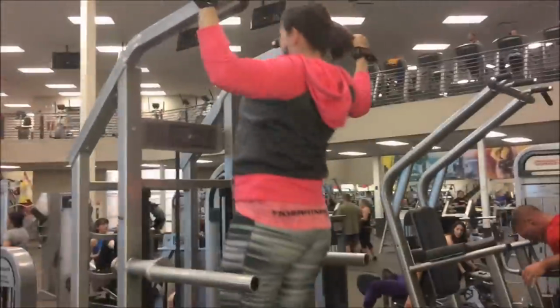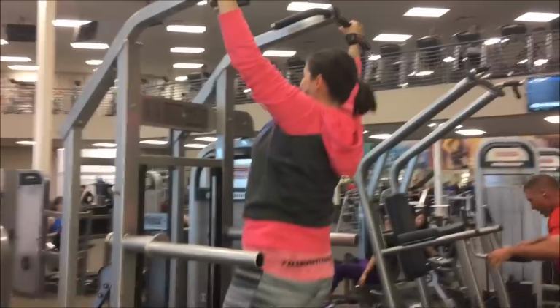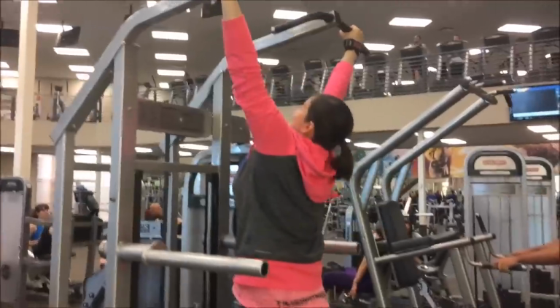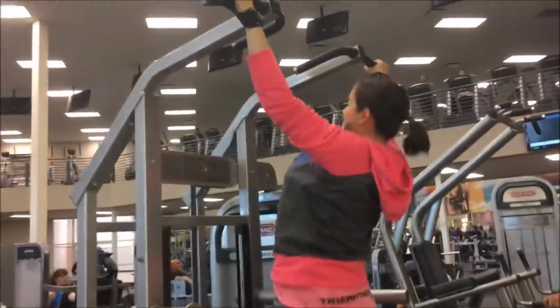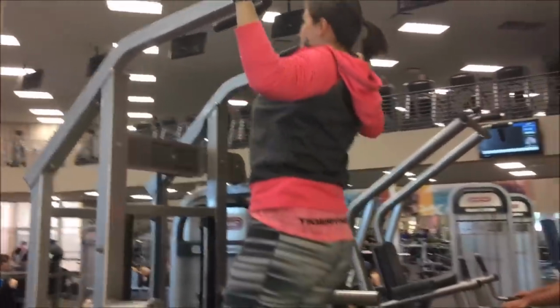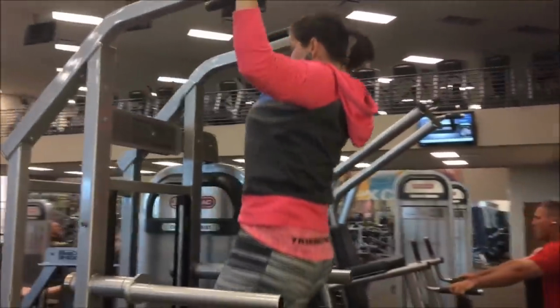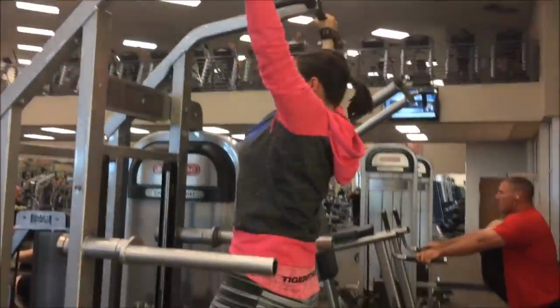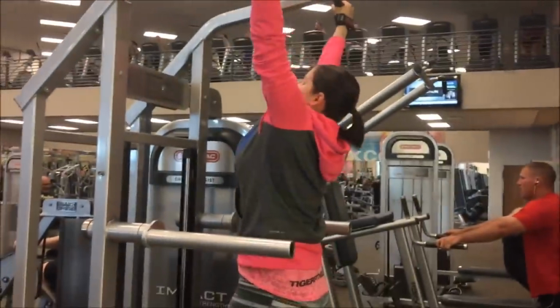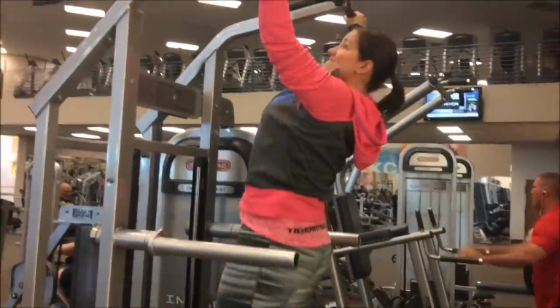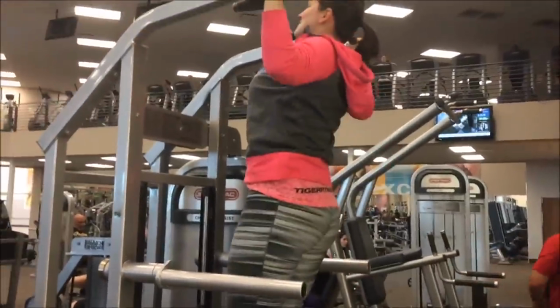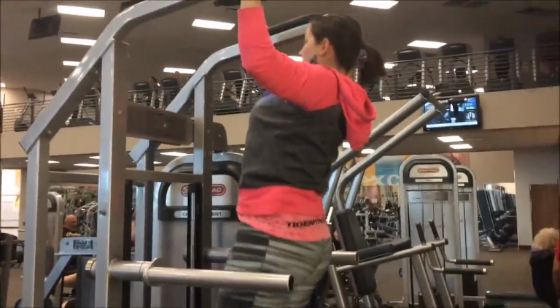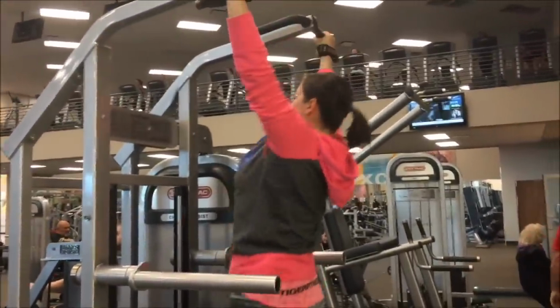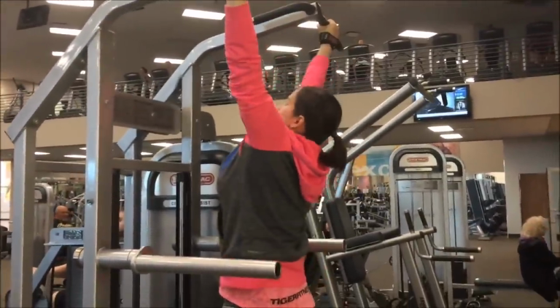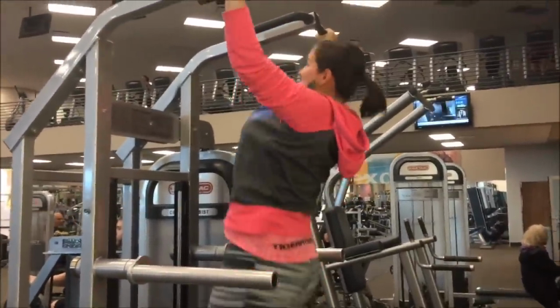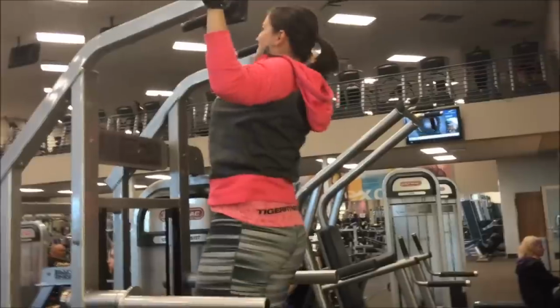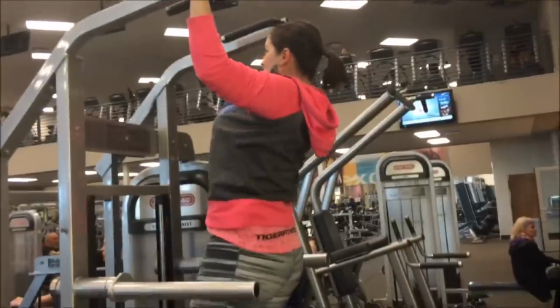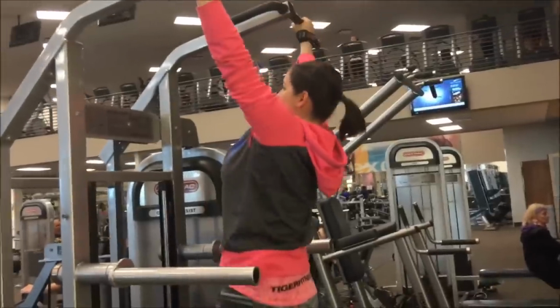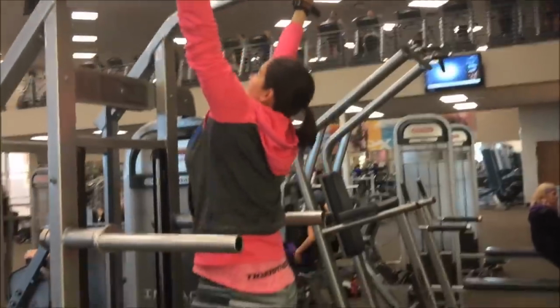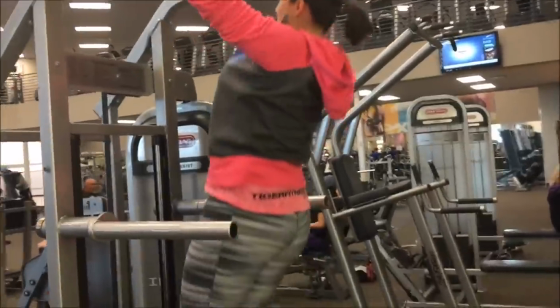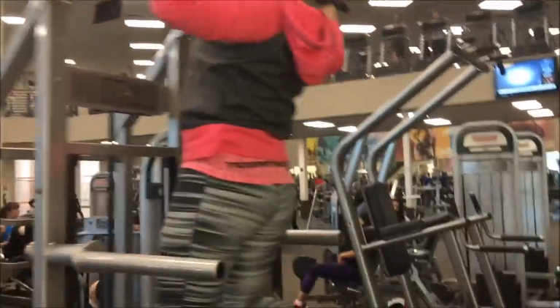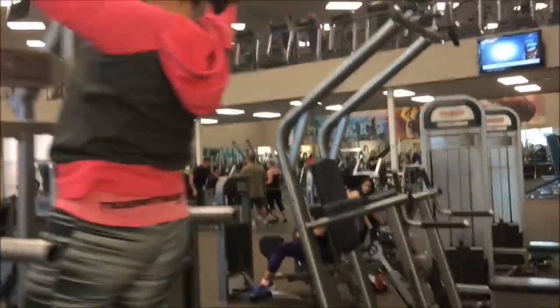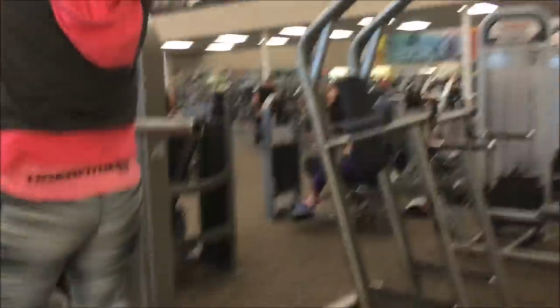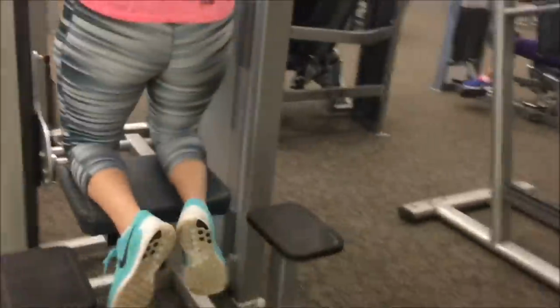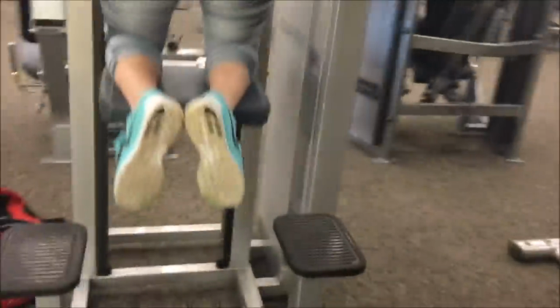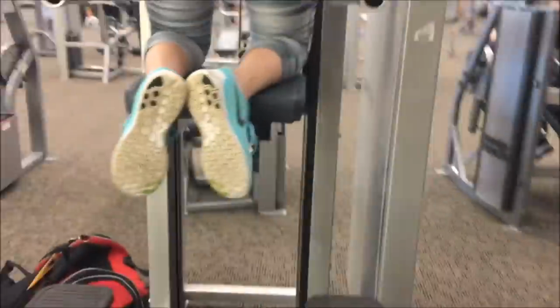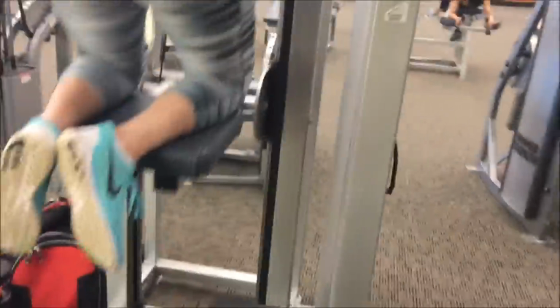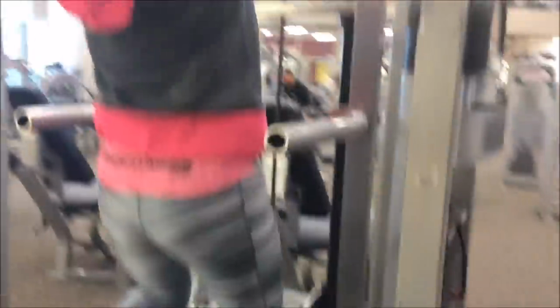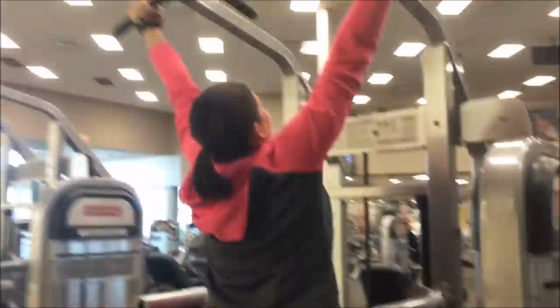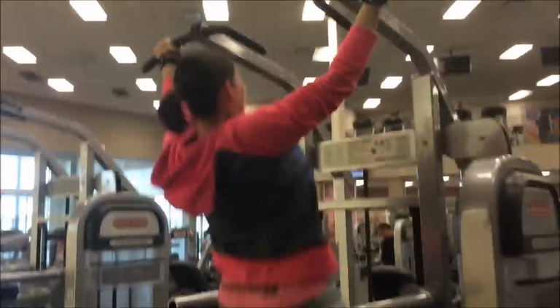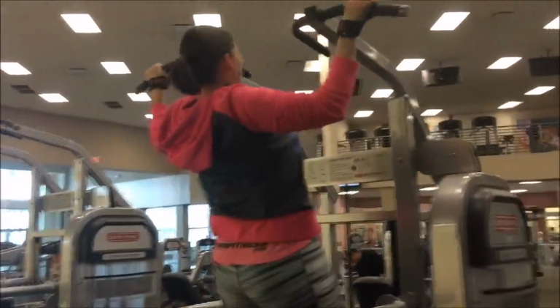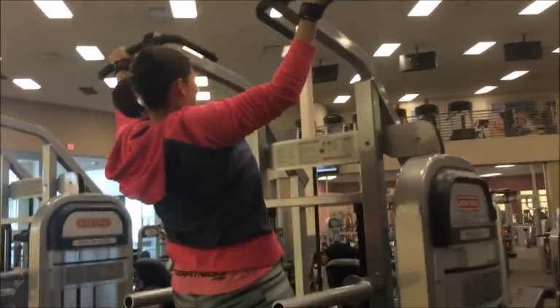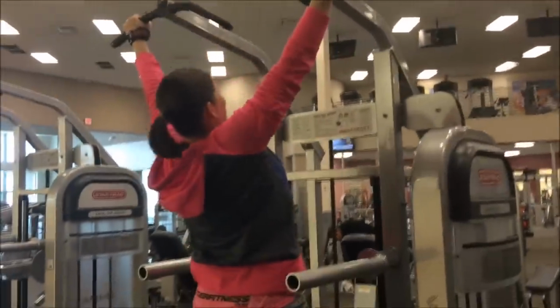All right, so we start with pull-ups. Wide grip — two sets of wide grip pull-ups to failure. Now if you can't lift your own body weight, there's always assisted machines at LA Fitness.